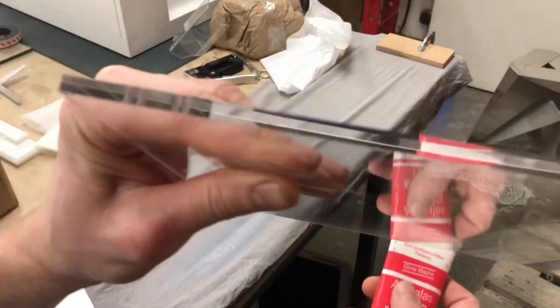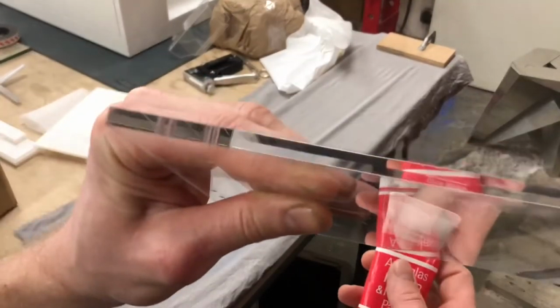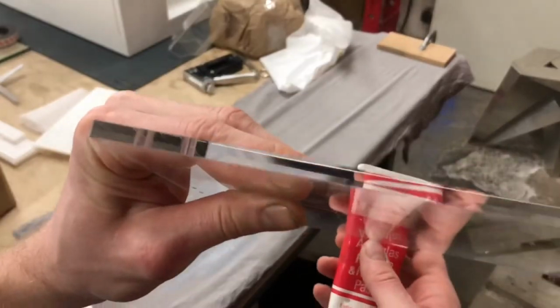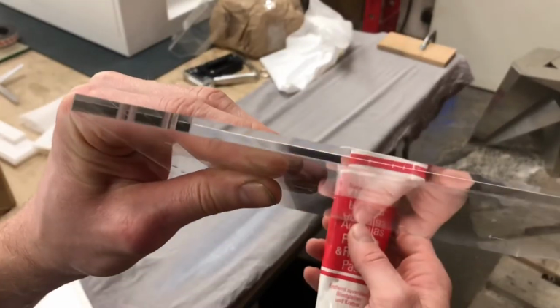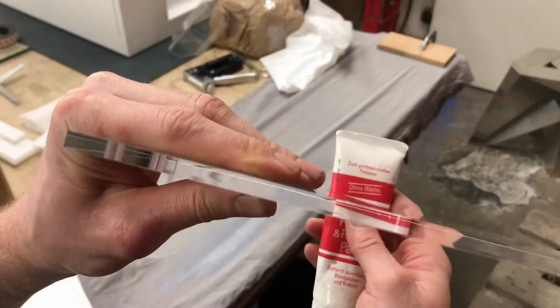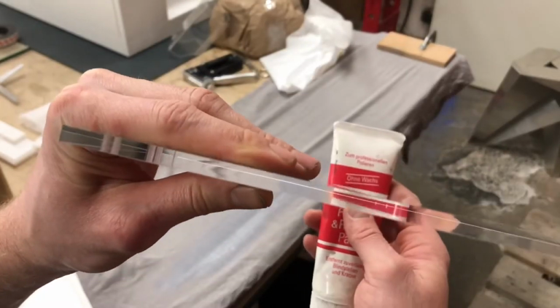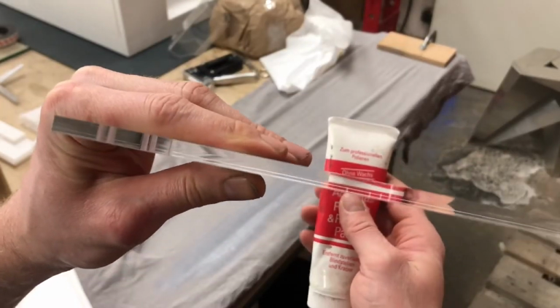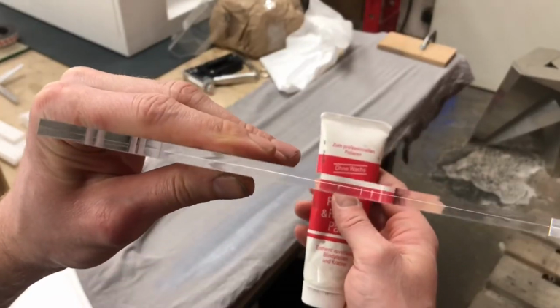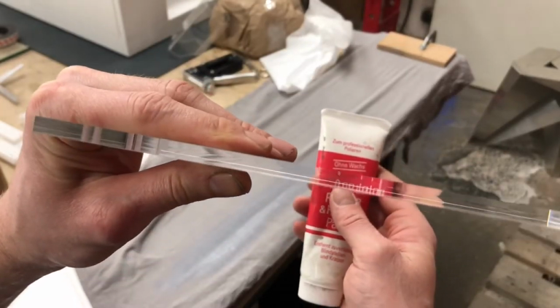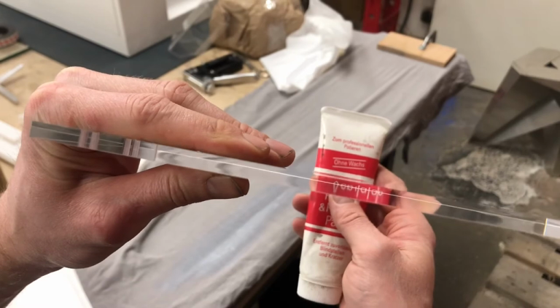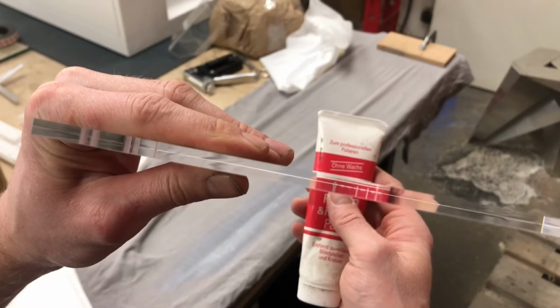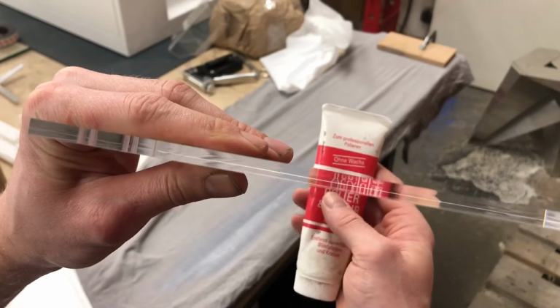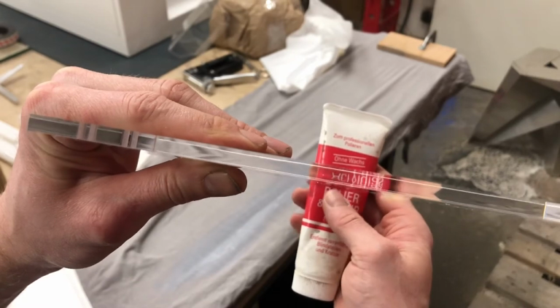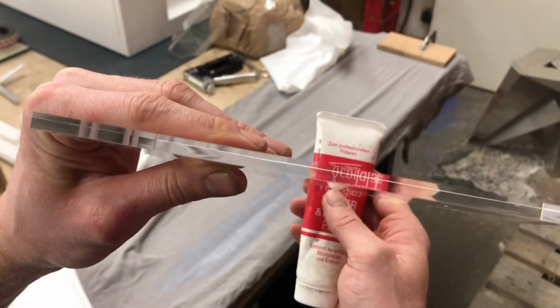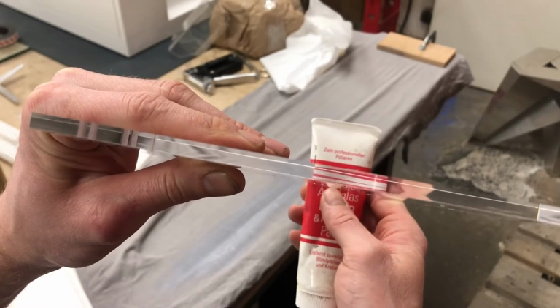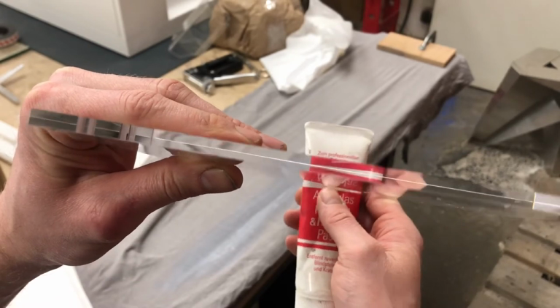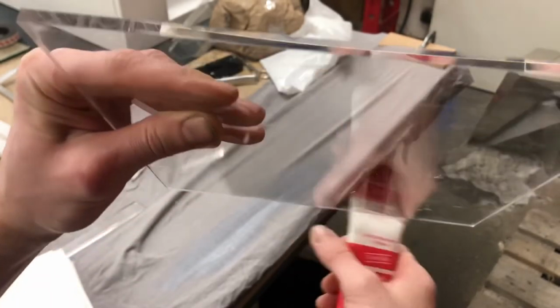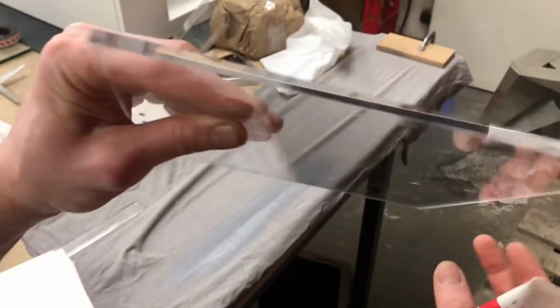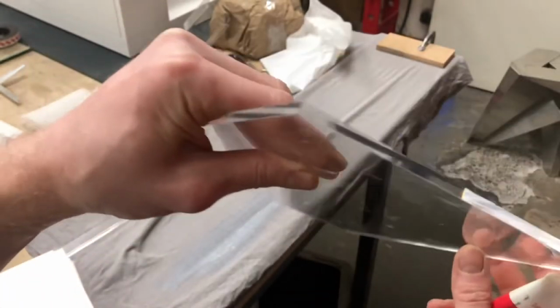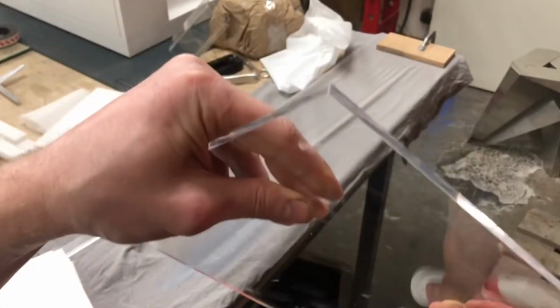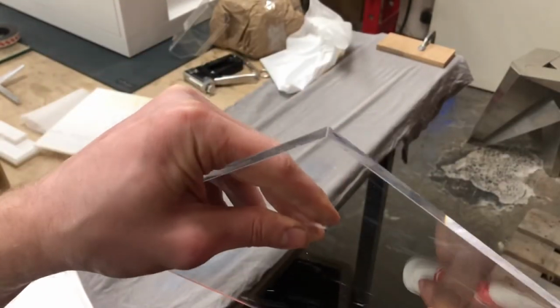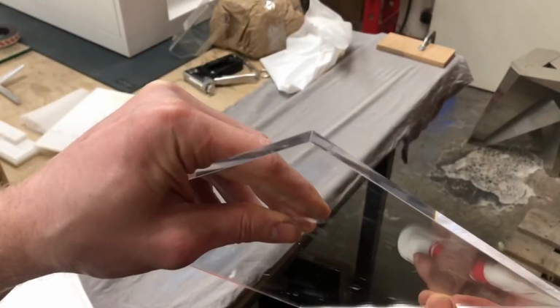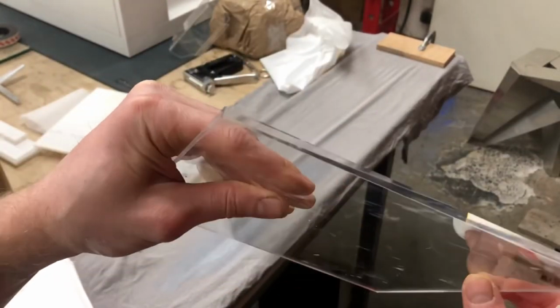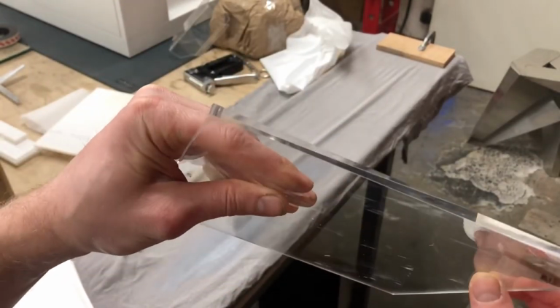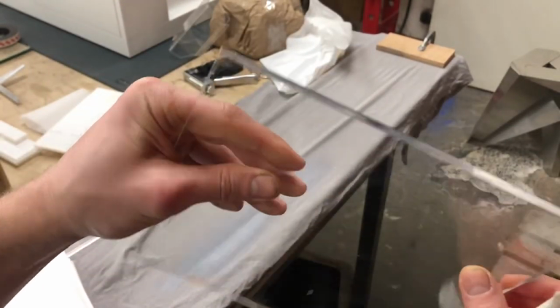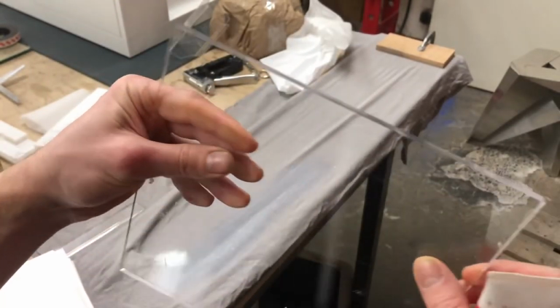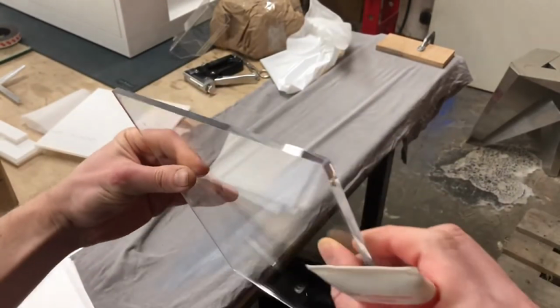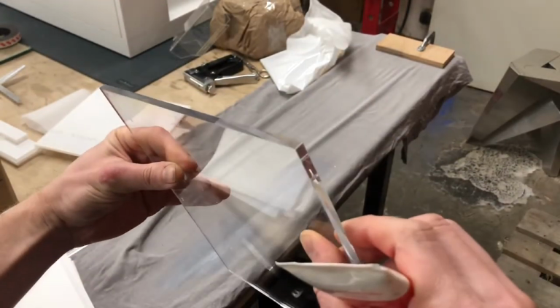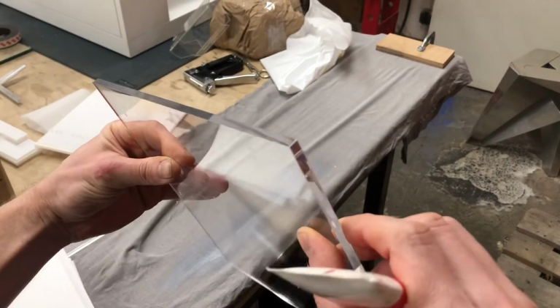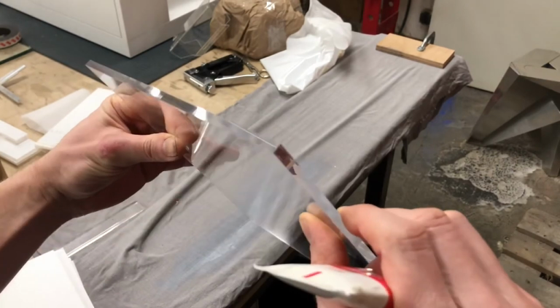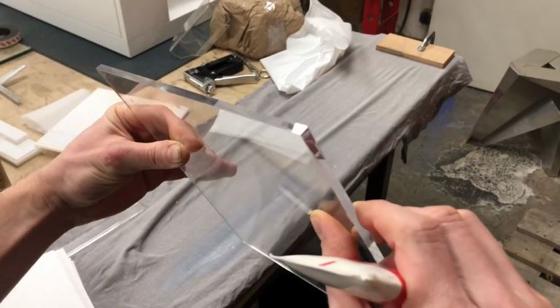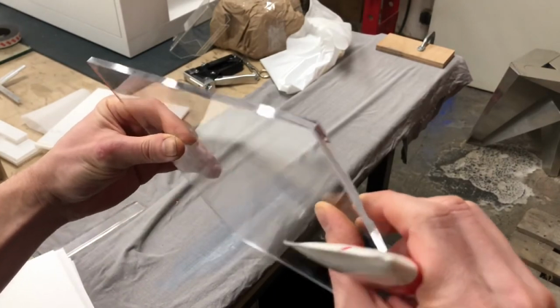But as you see, it's quite a quick and efficient way to polish those edges.